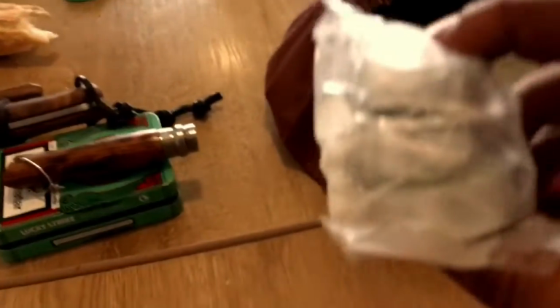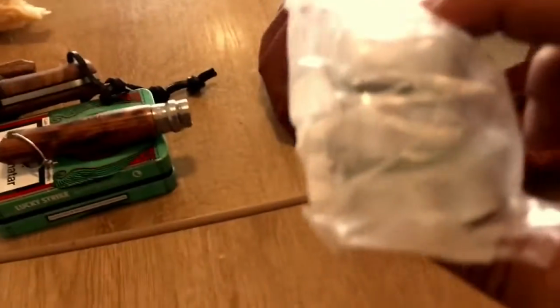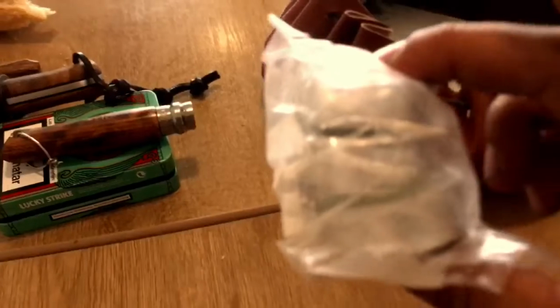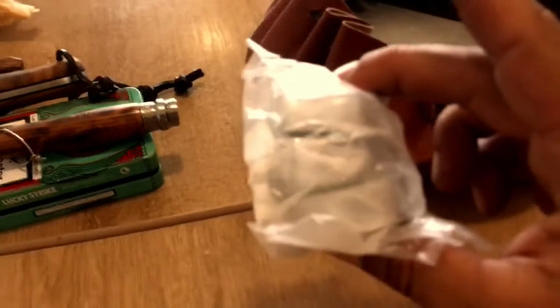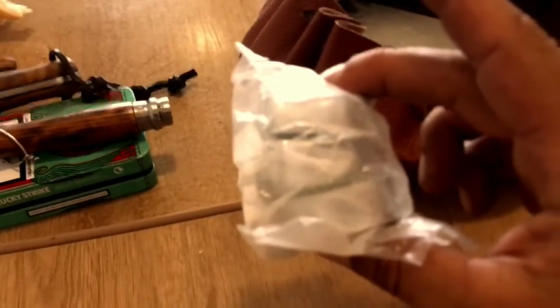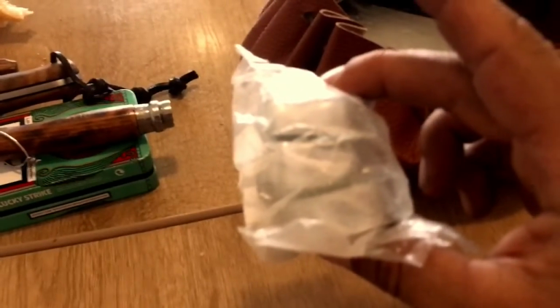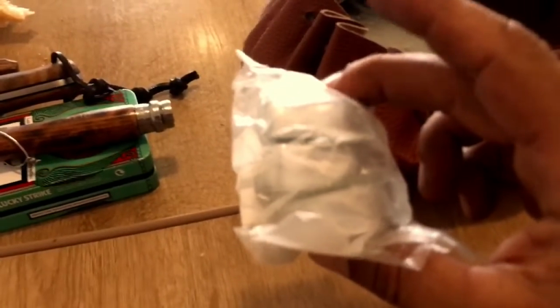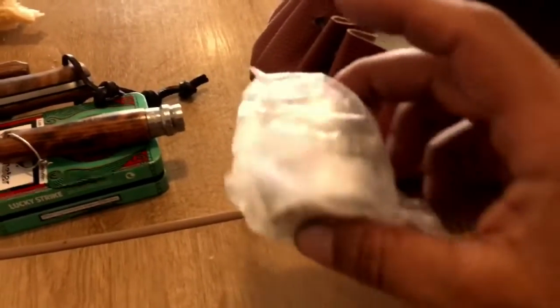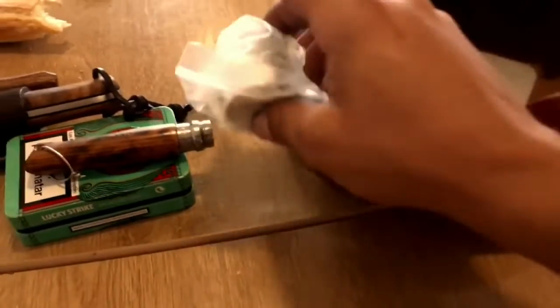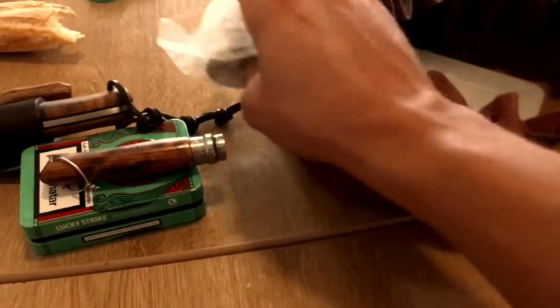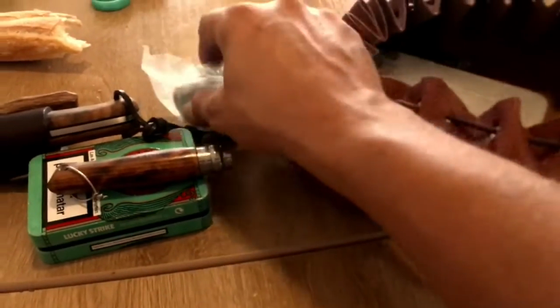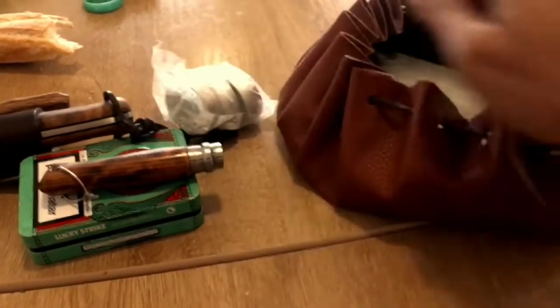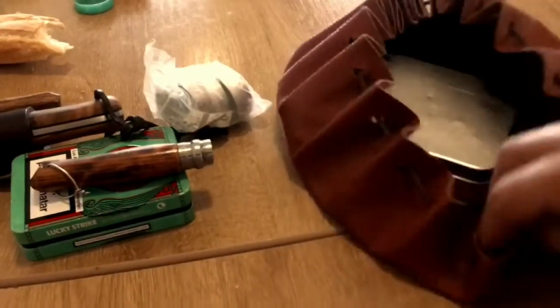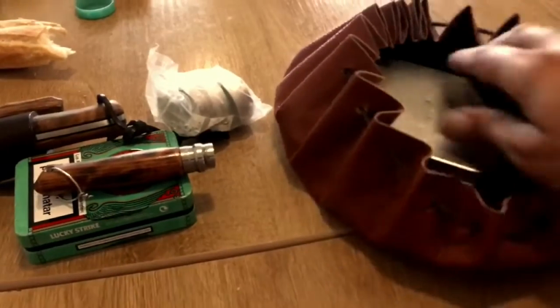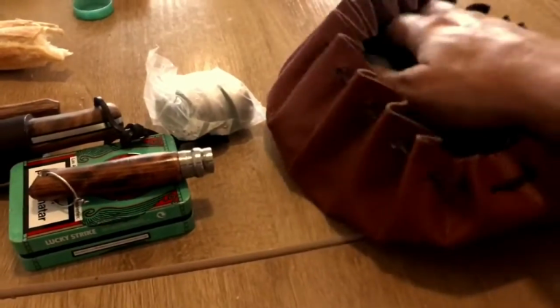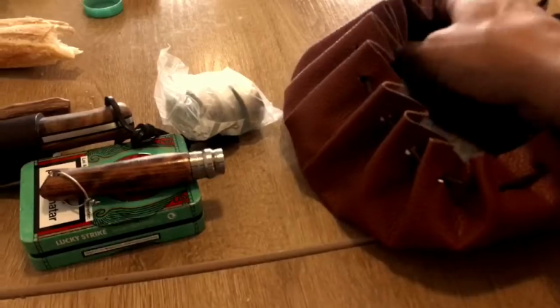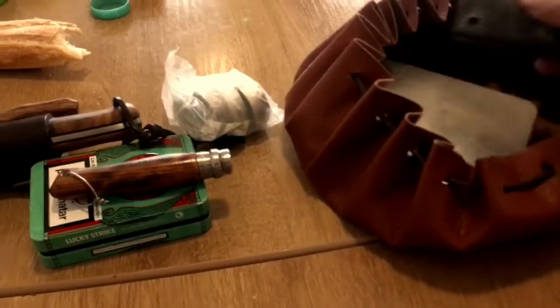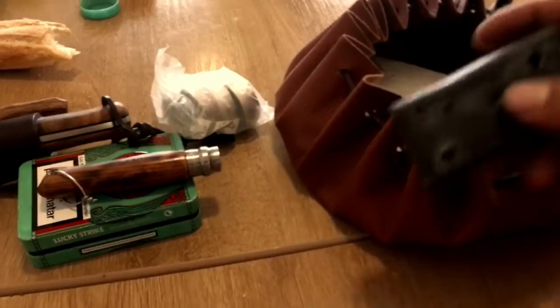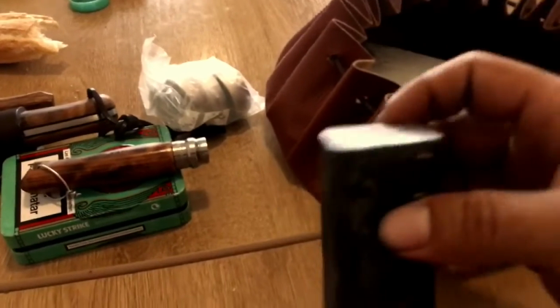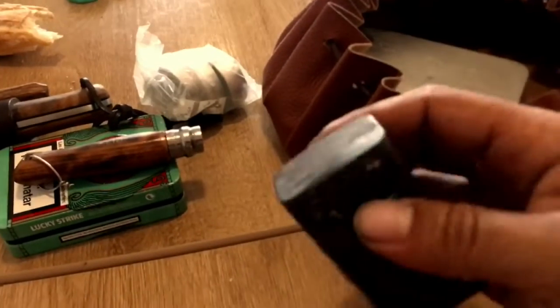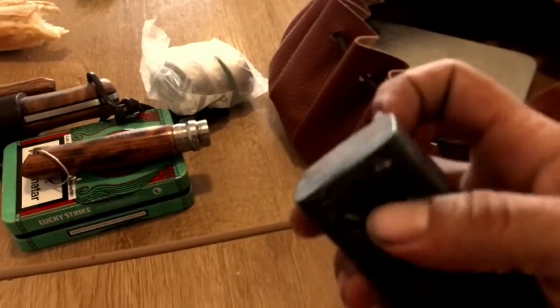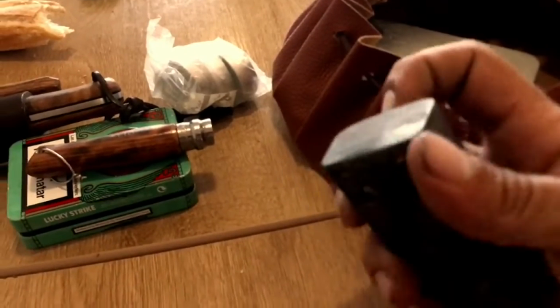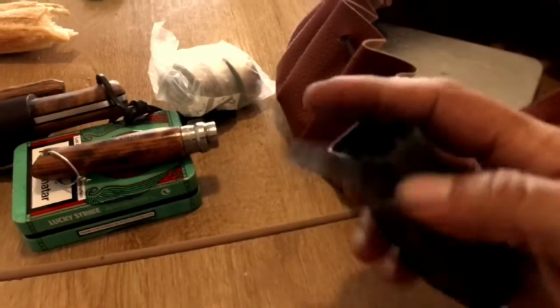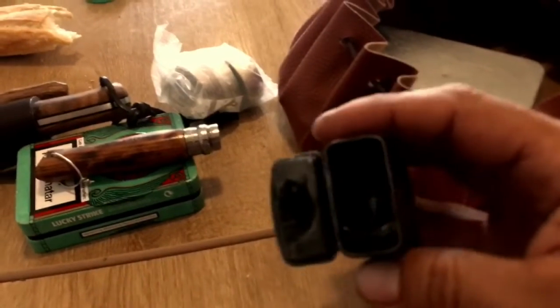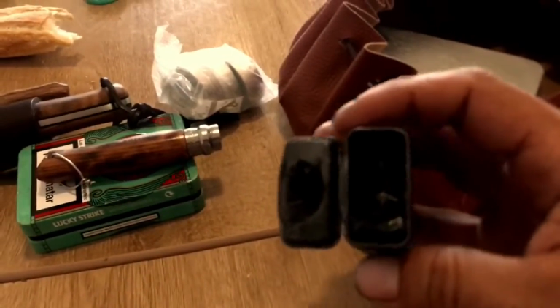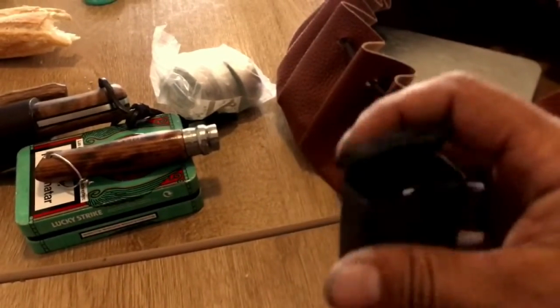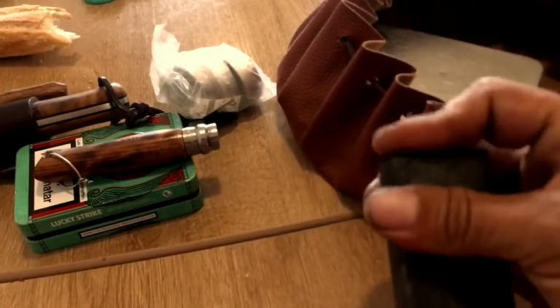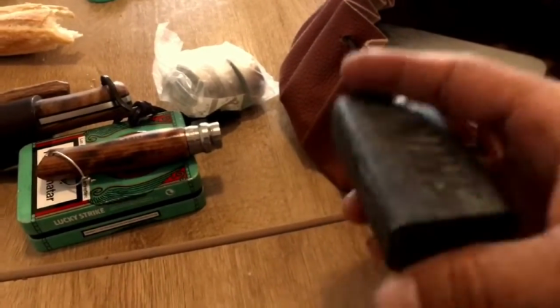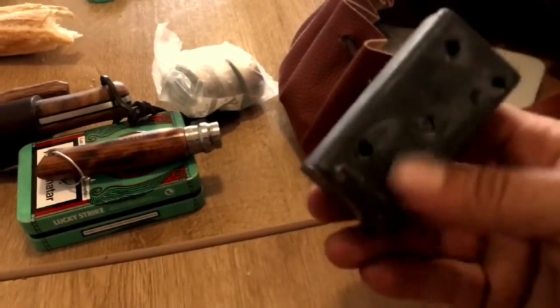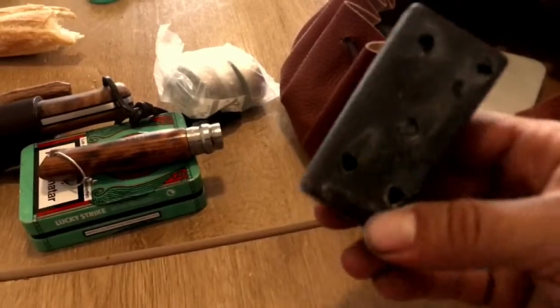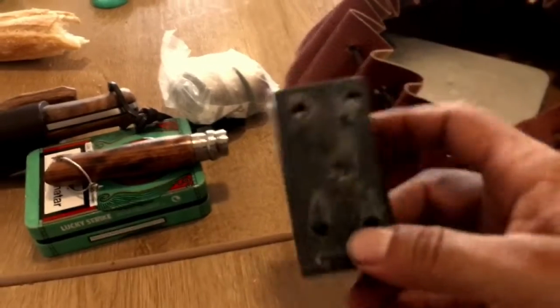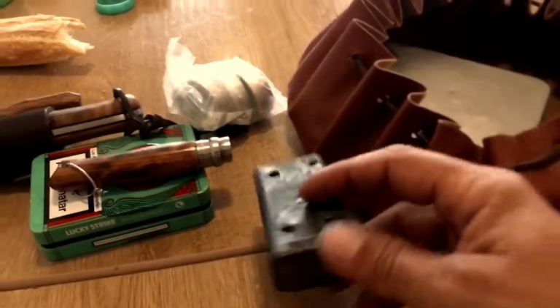Tres velas de té. Y aquí llevo más yesca, algodón carbonizado. Está lleno de algodón carbonizado.